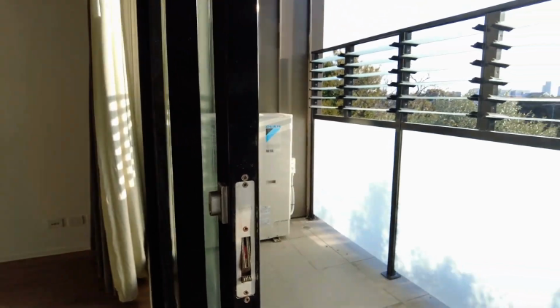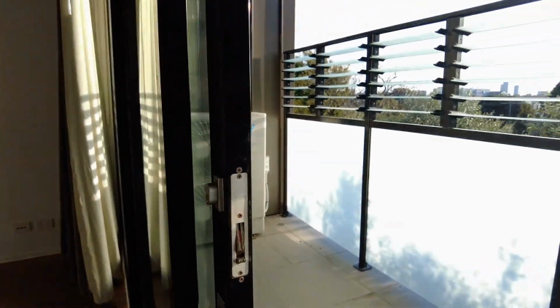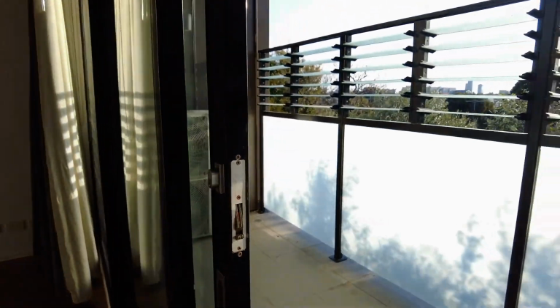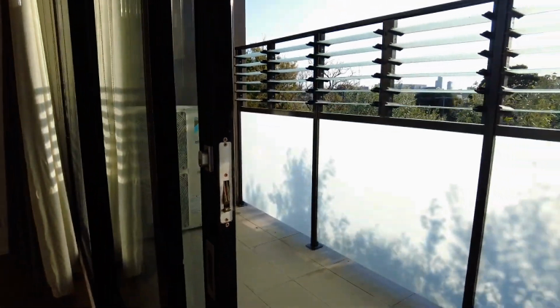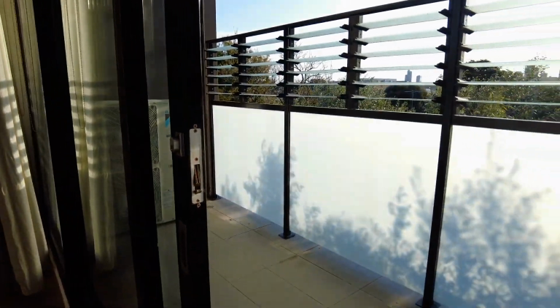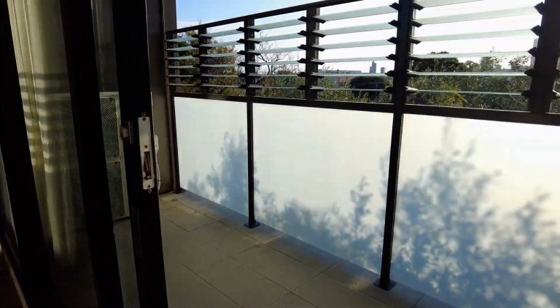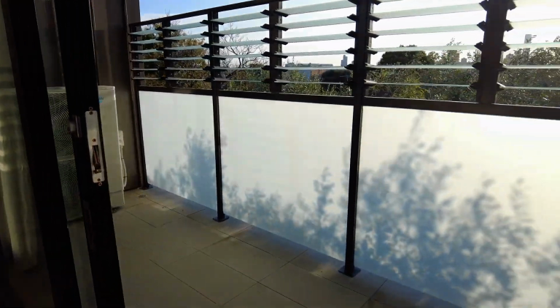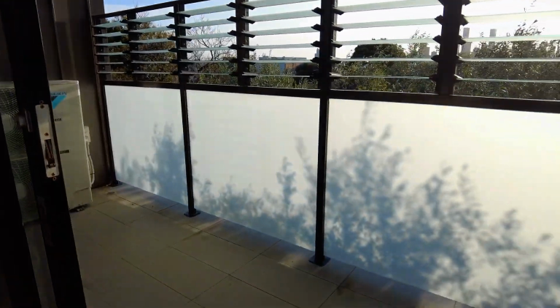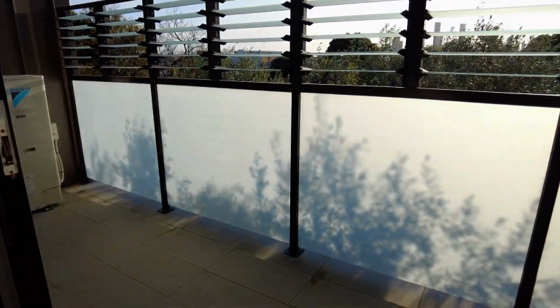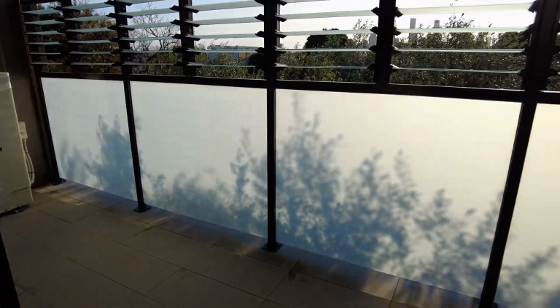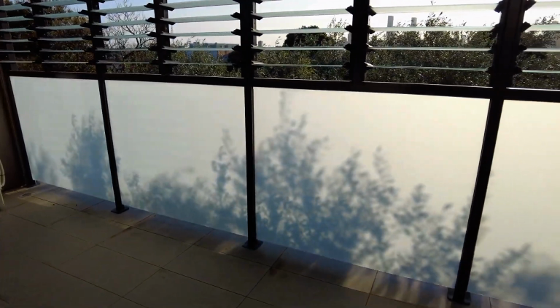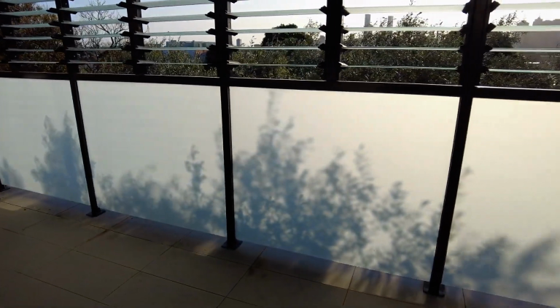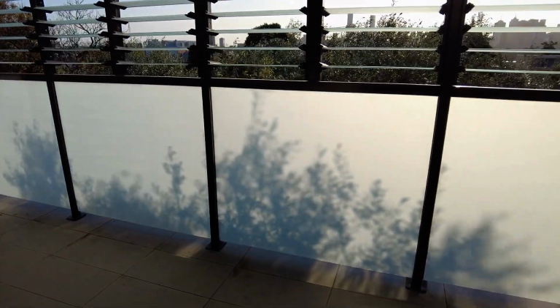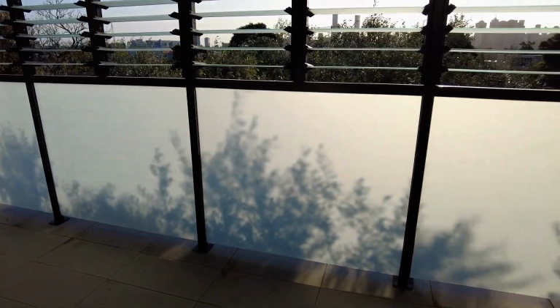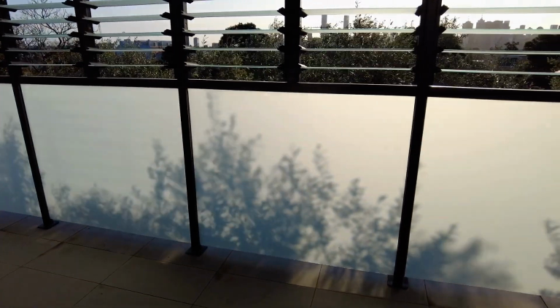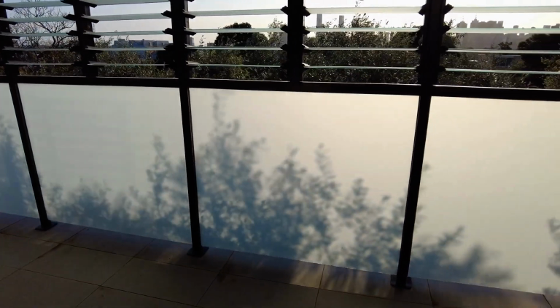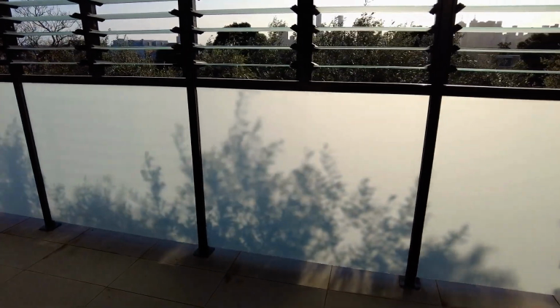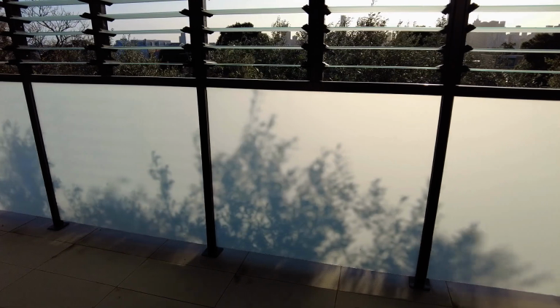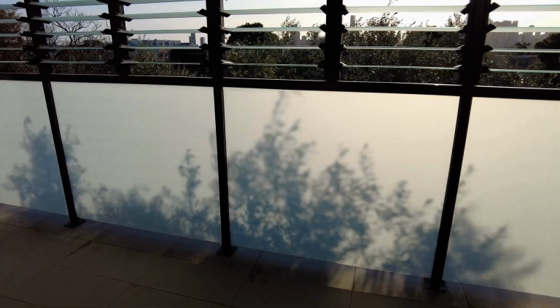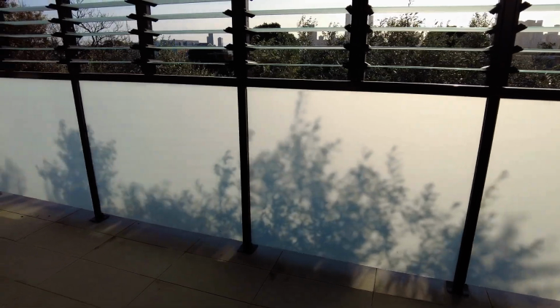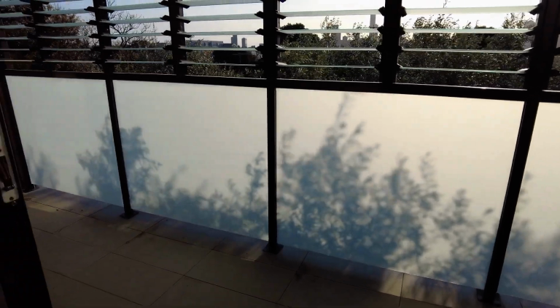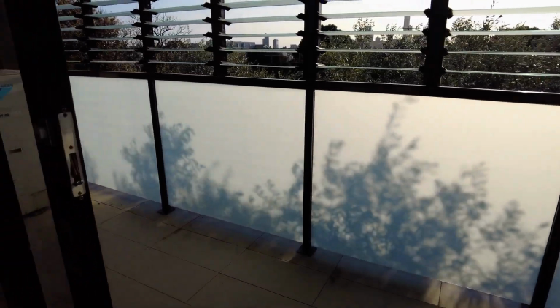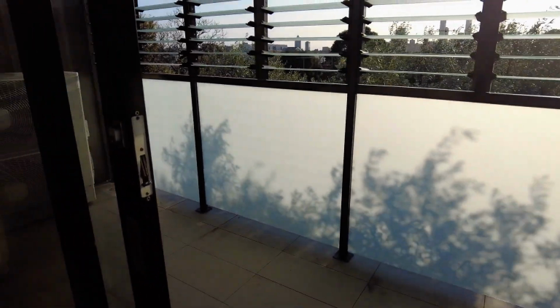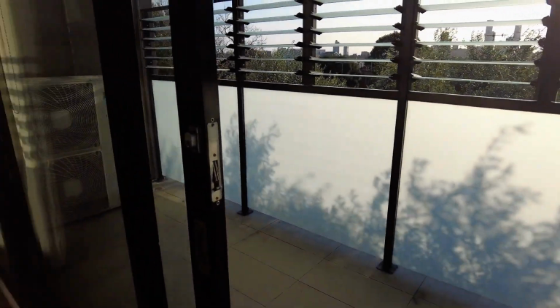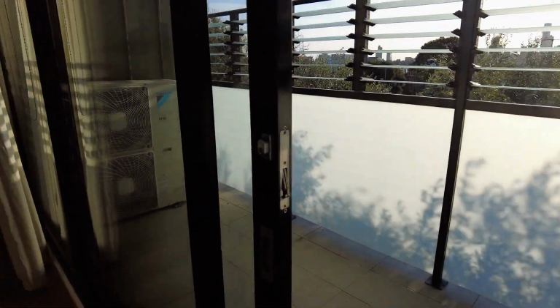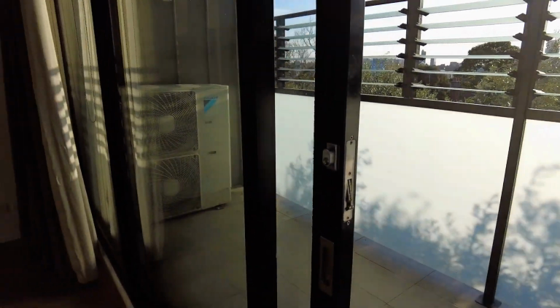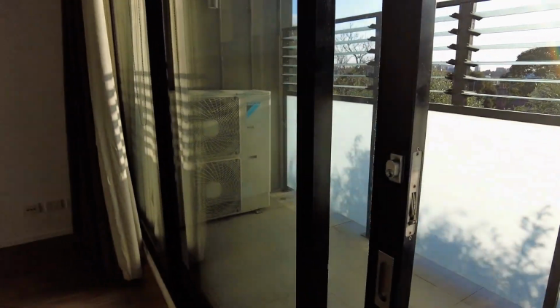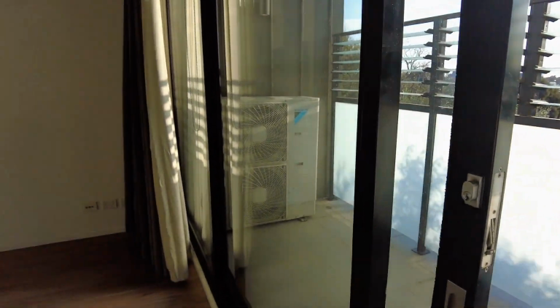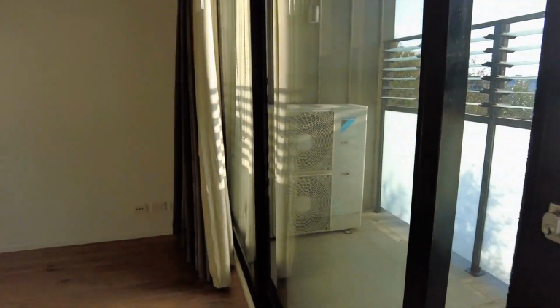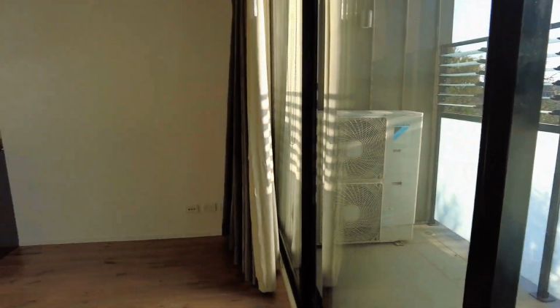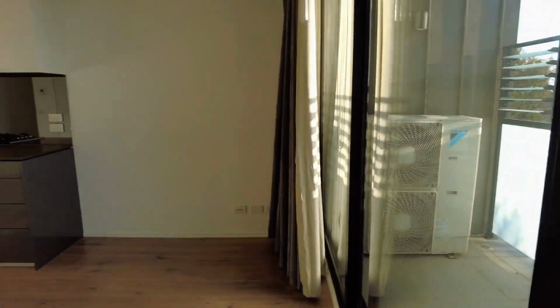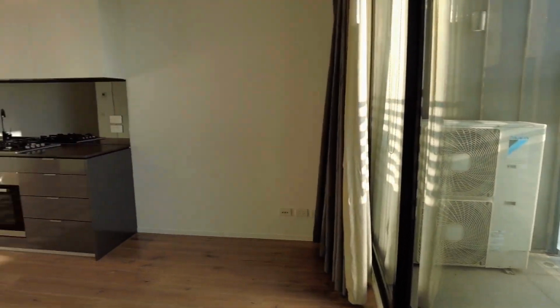Let's start the tour today on the balcony. As you can see it is a fantastic size, spanning the length of the apartment. You've got fantastic views of the CBD as well.